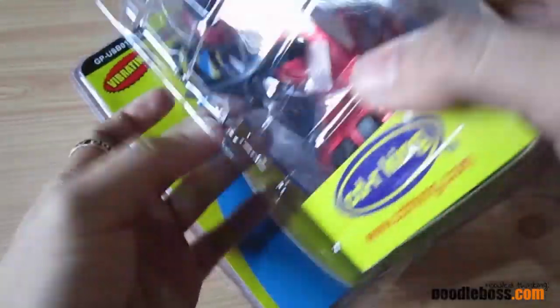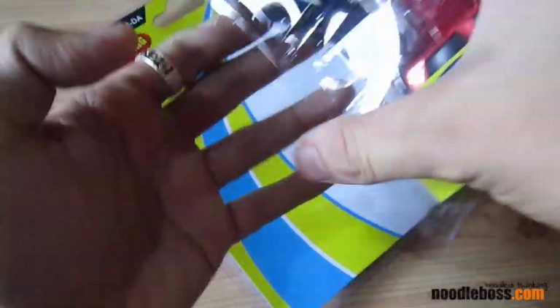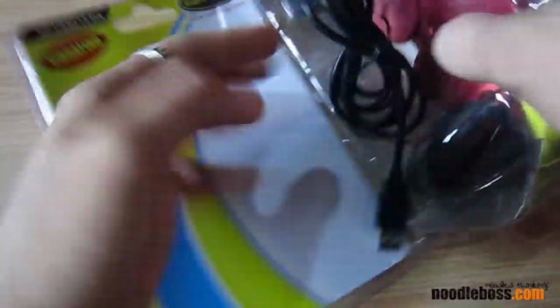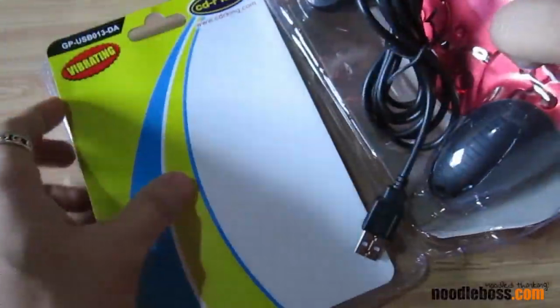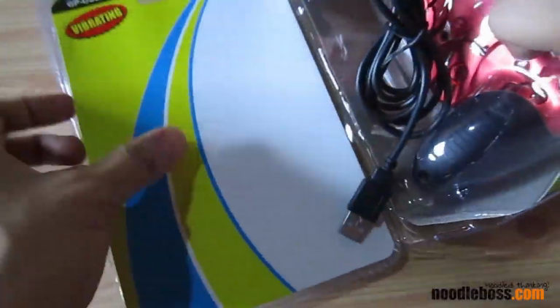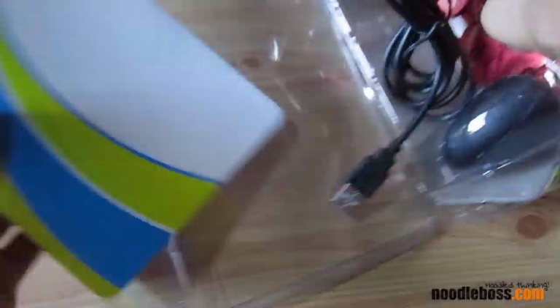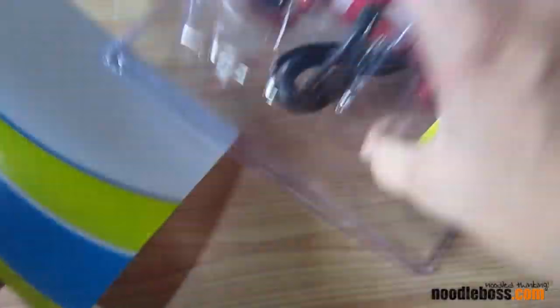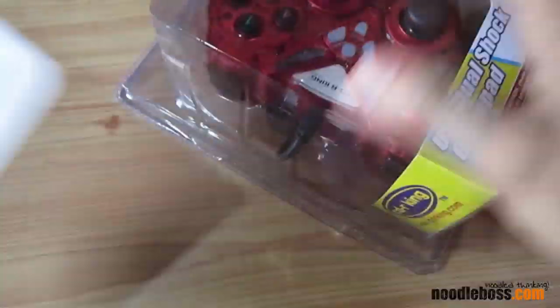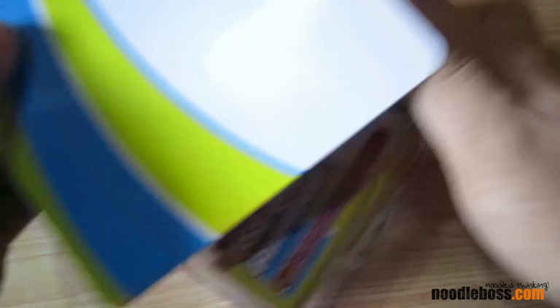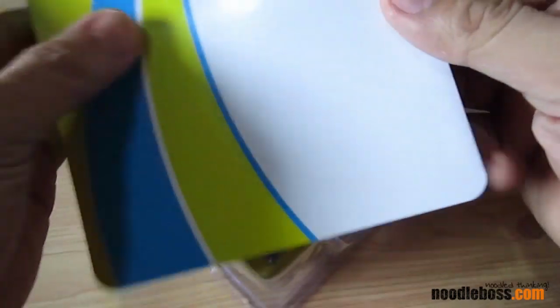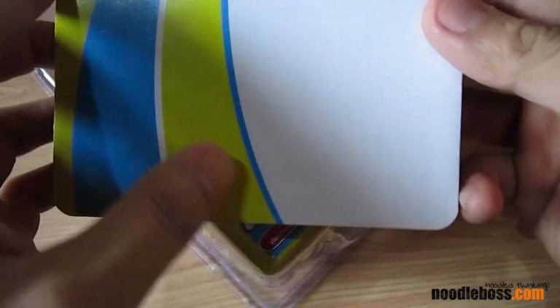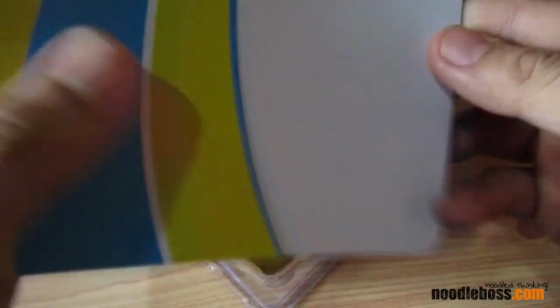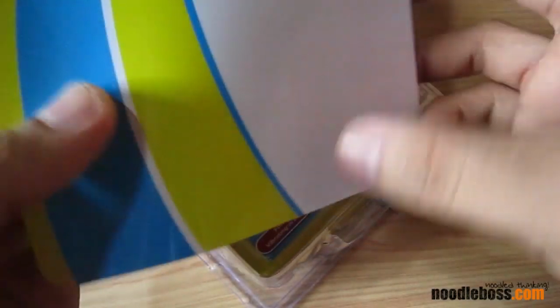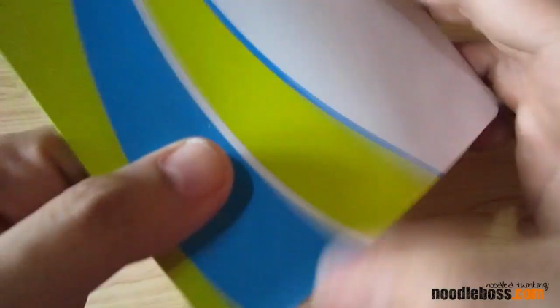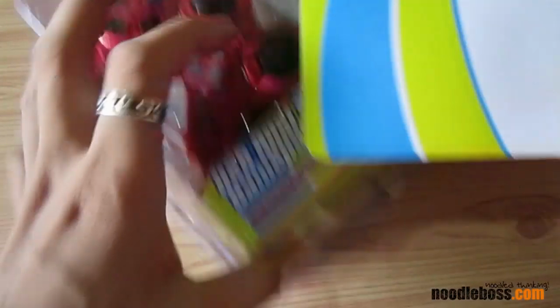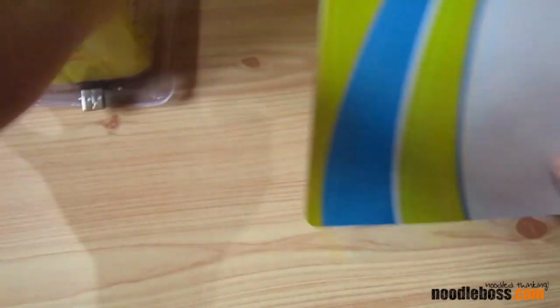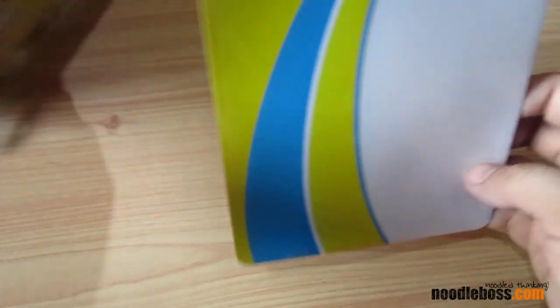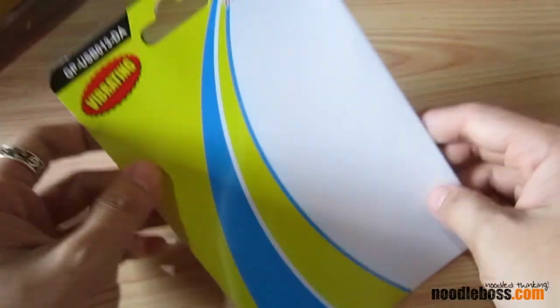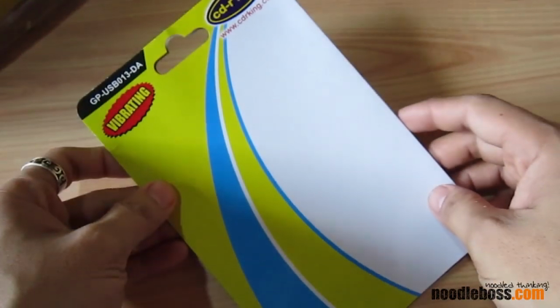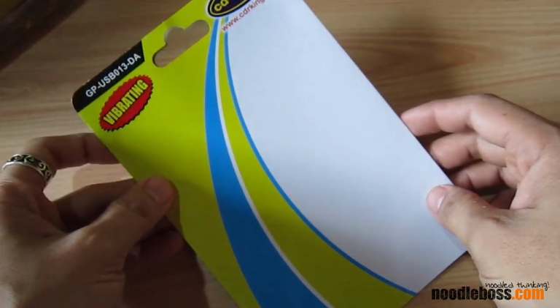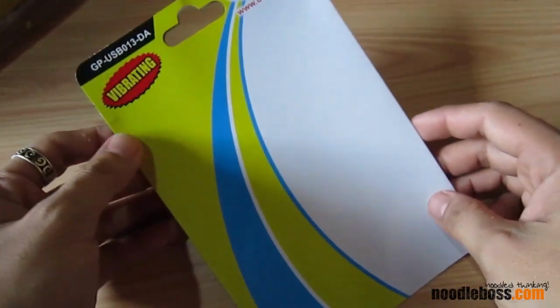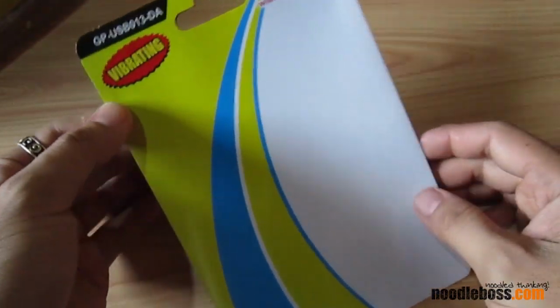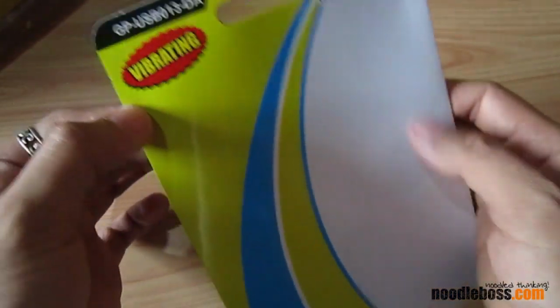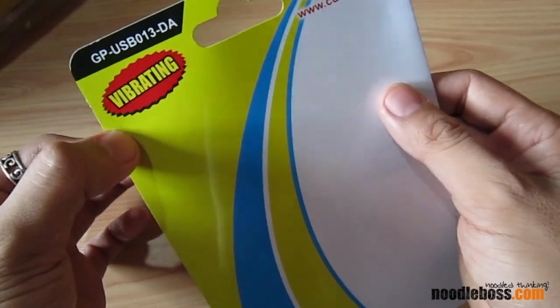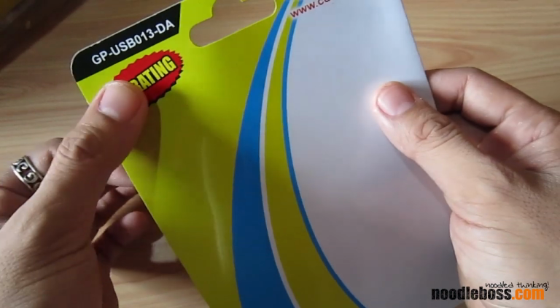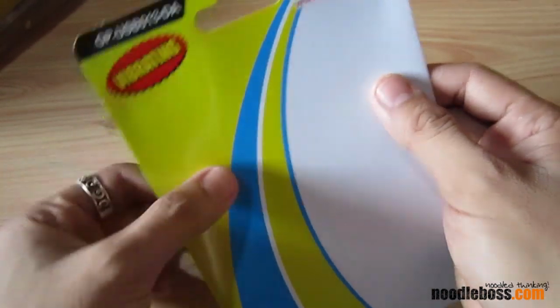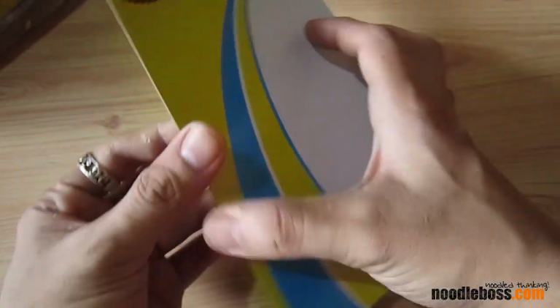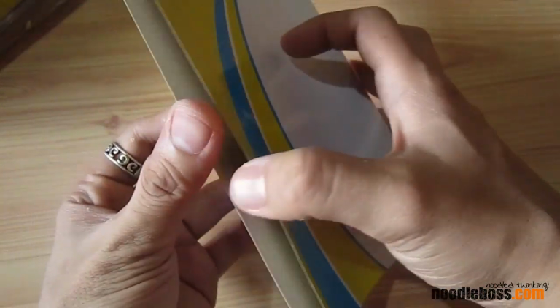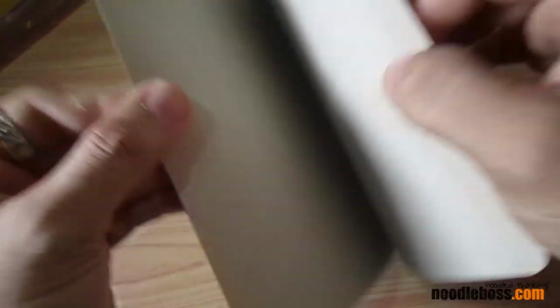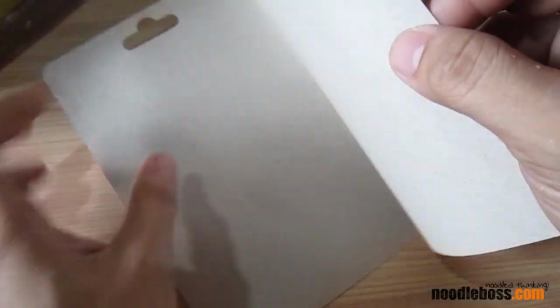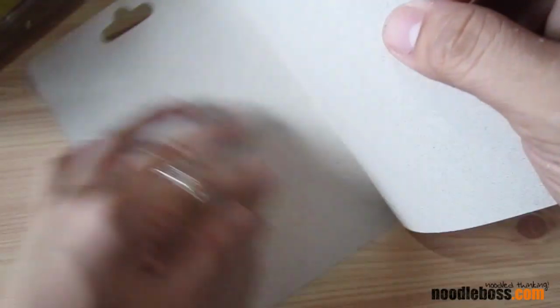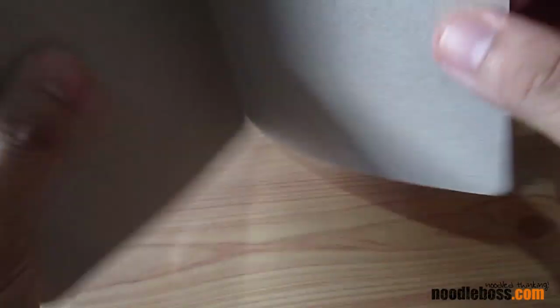We're going to unbox that. I guess it's not going to be technically an unboxing because they did unbox this already — putting in warranty stickers.